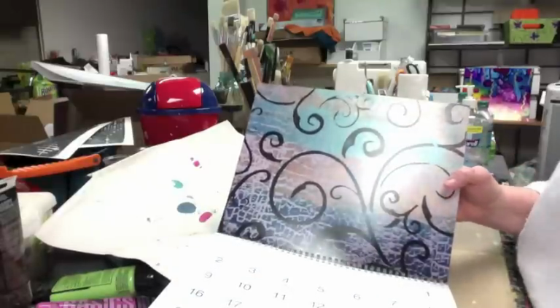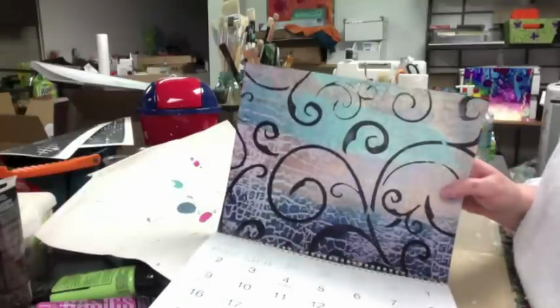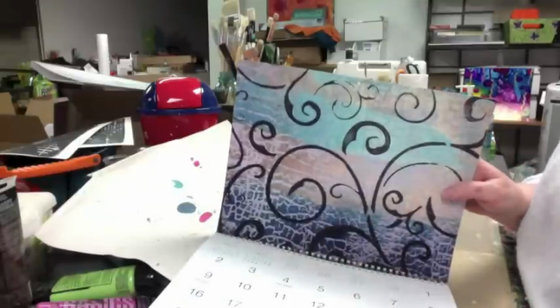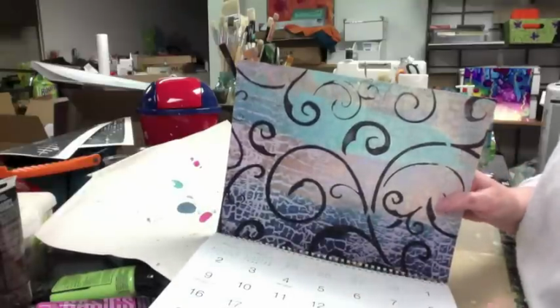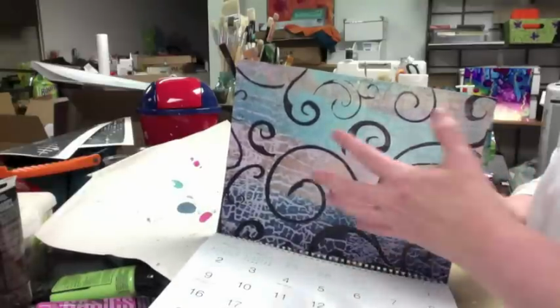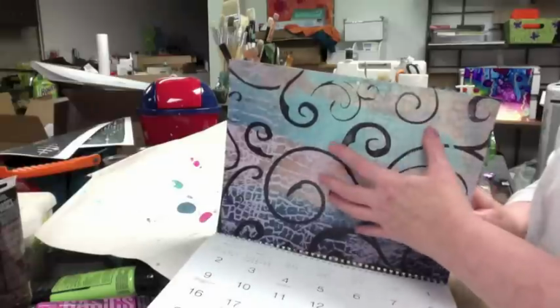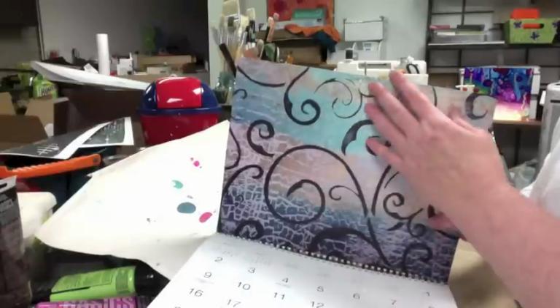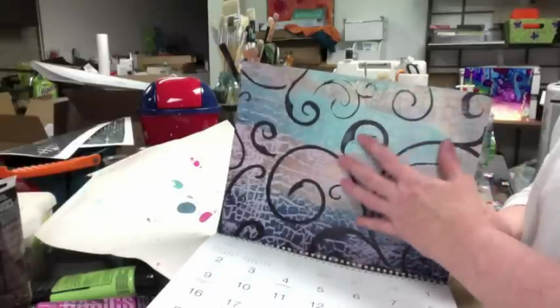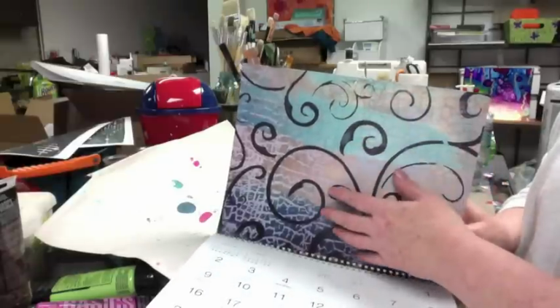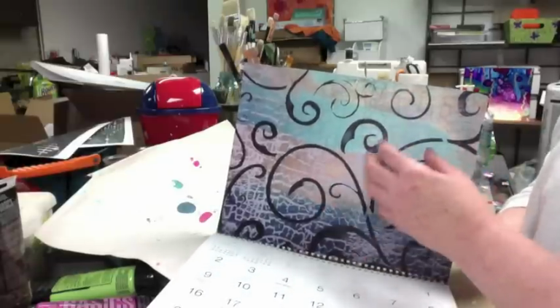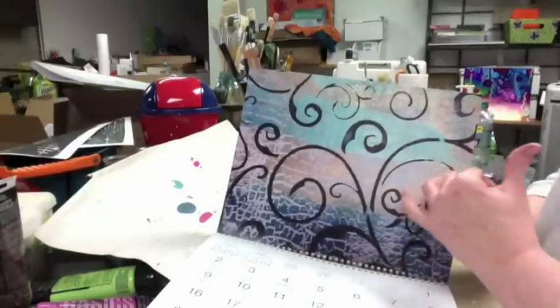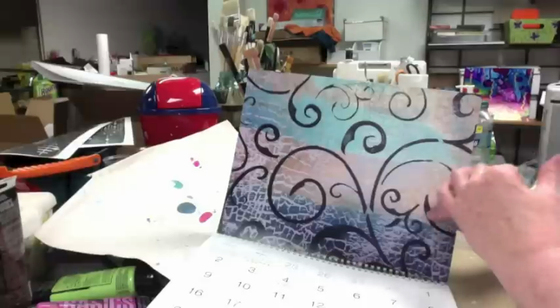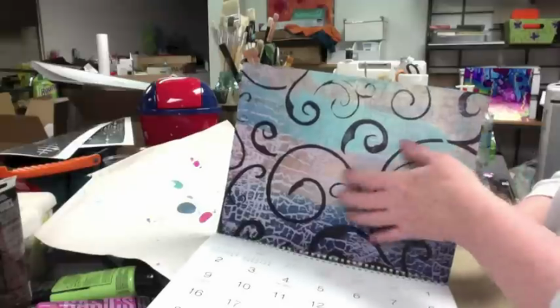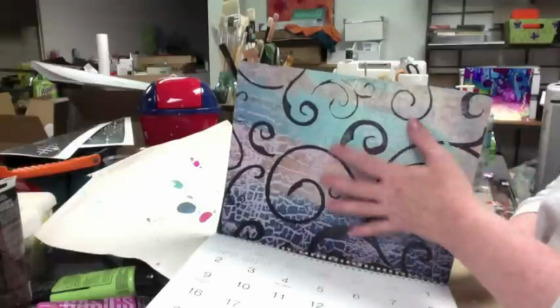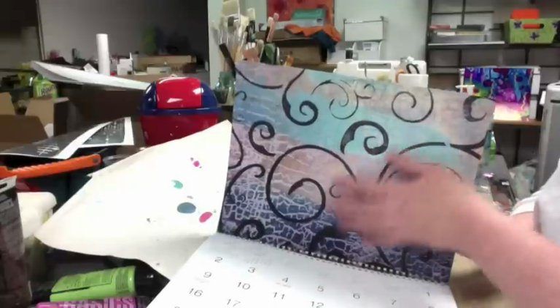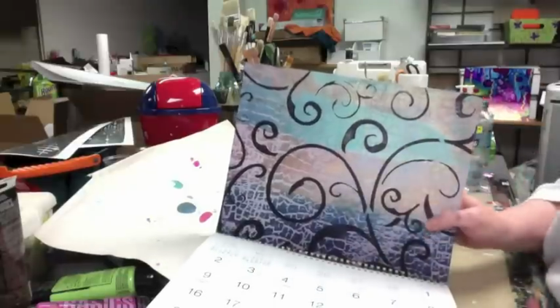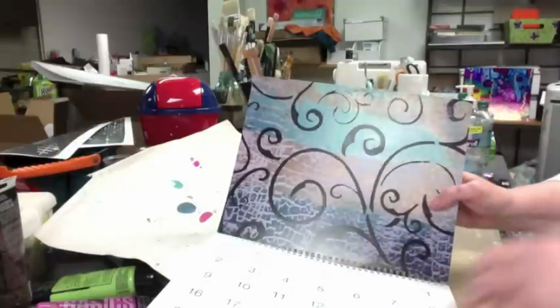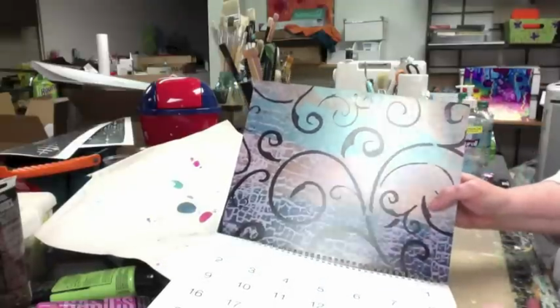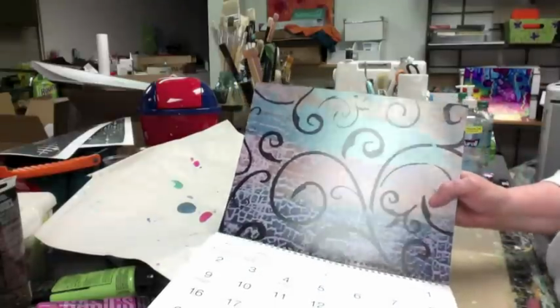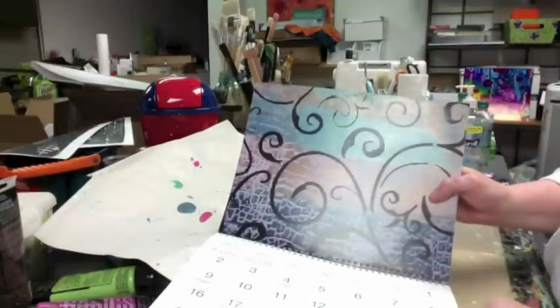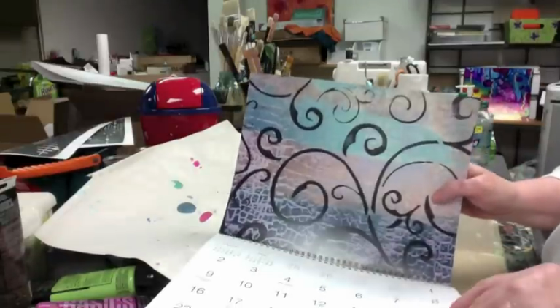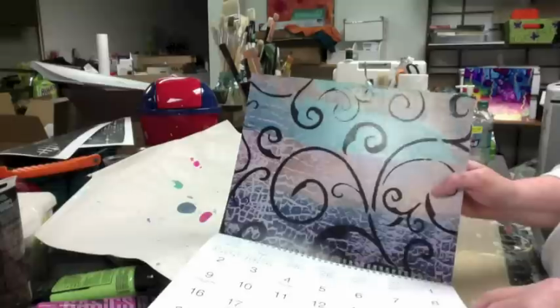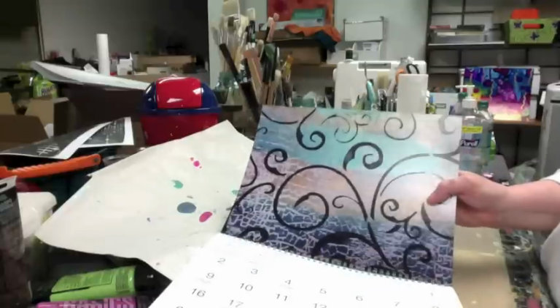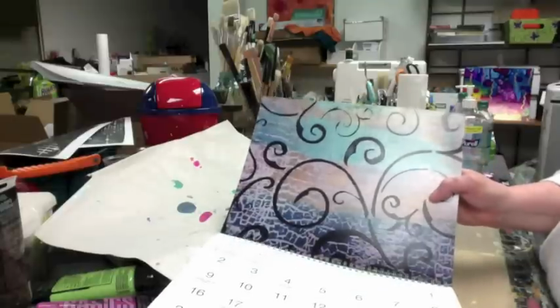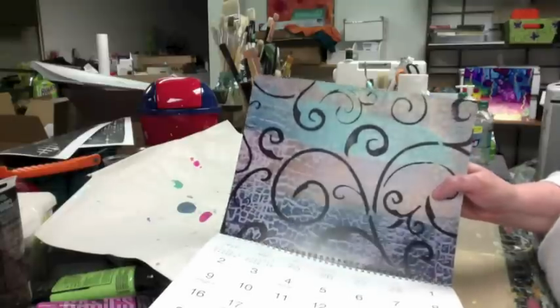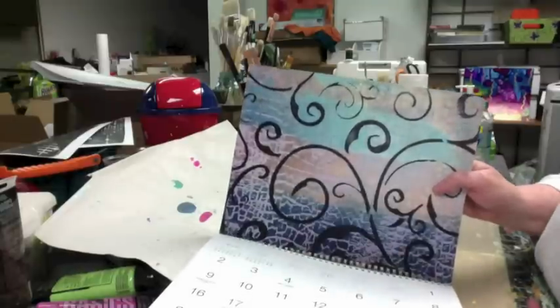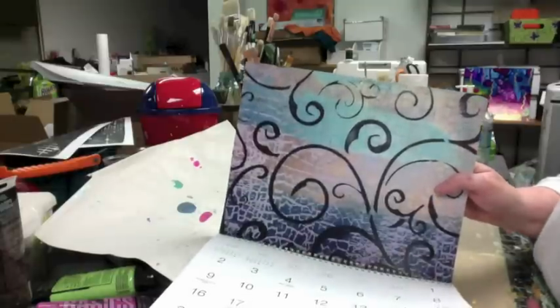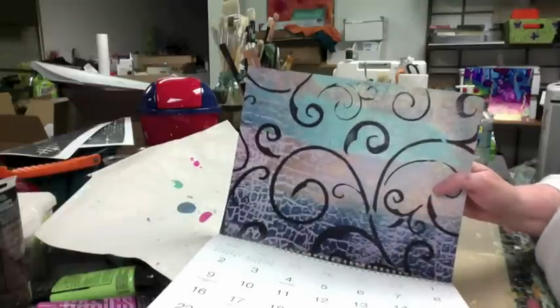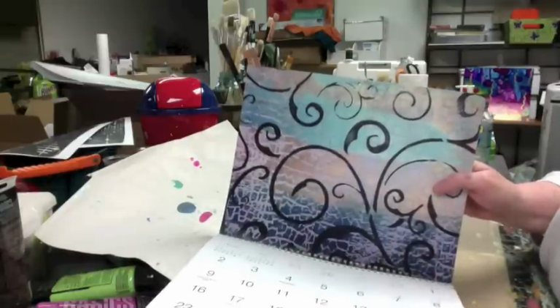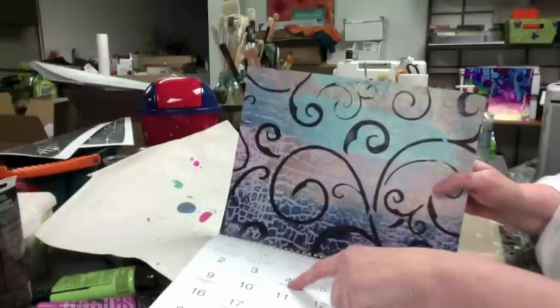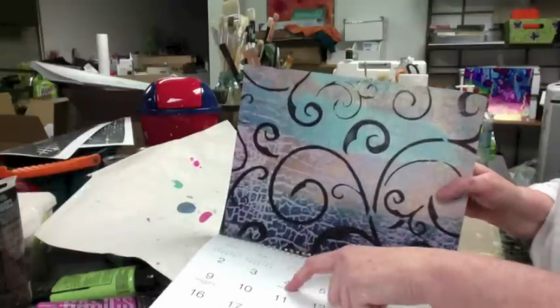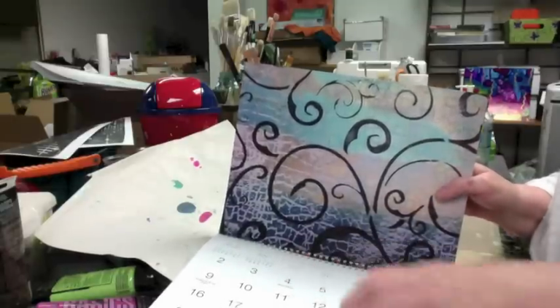That's one of my first jelly prints I ever did, which you can see on my blog. You can also see it on my YouTube channel as the header — I use that as the background. I really like the way that came out with the crackle and the metallics when I first started using those.